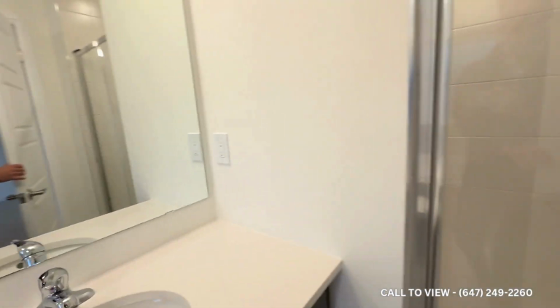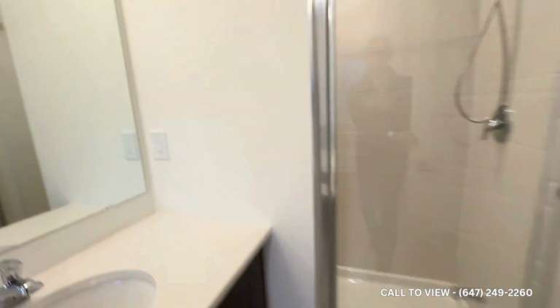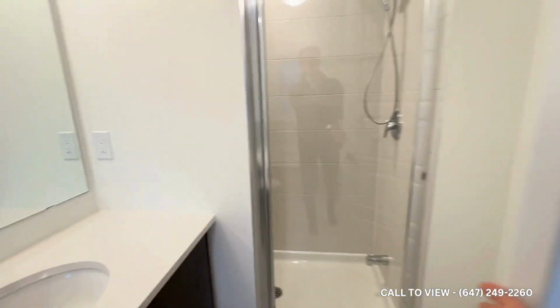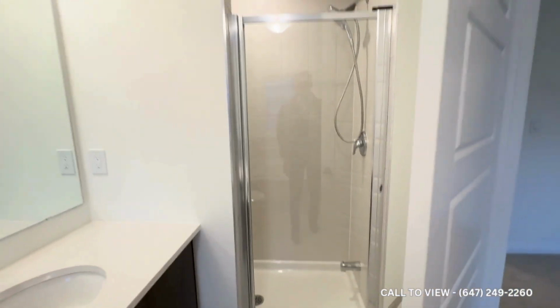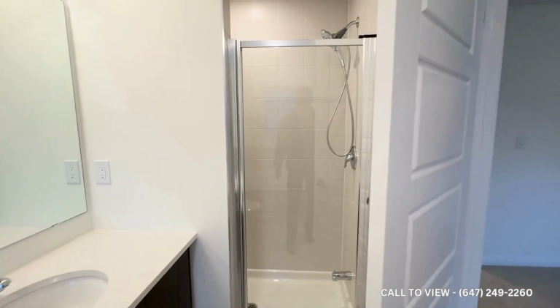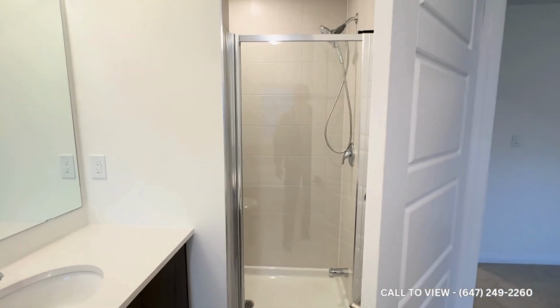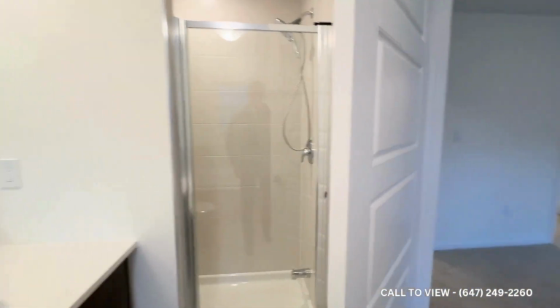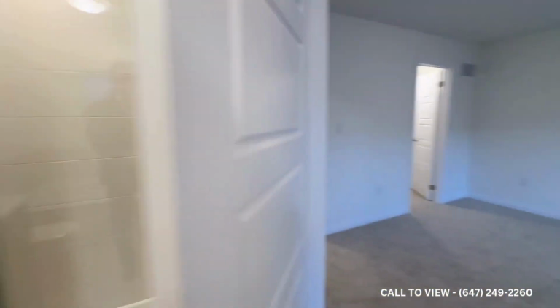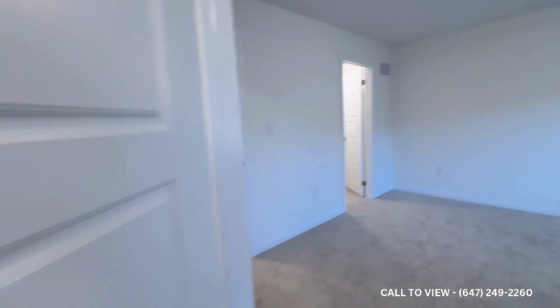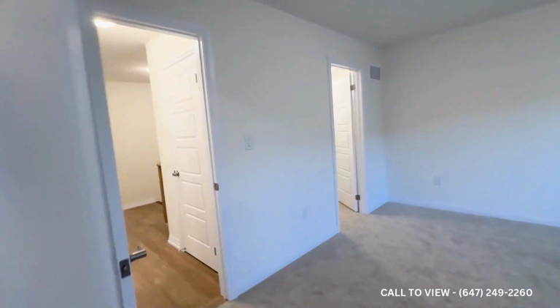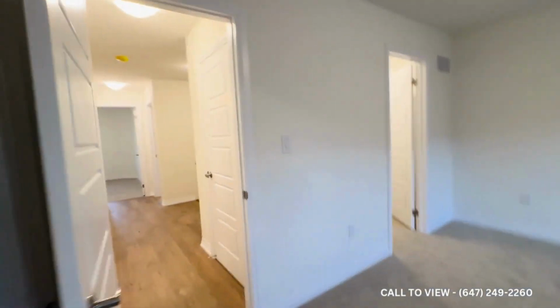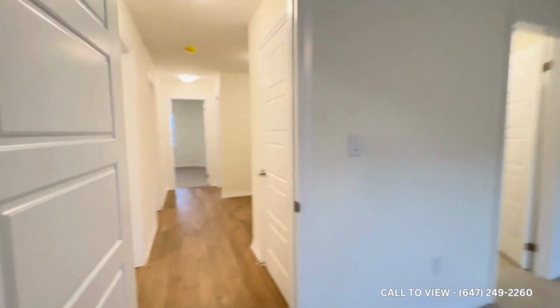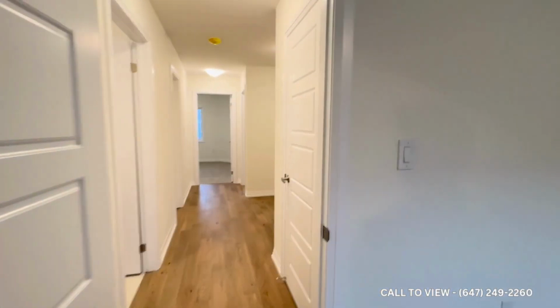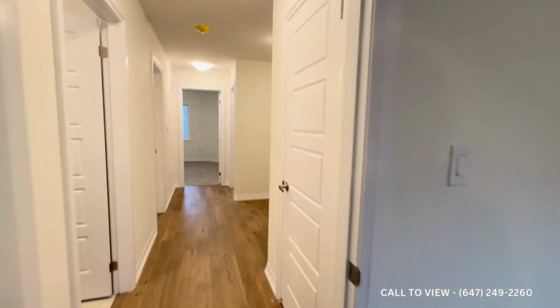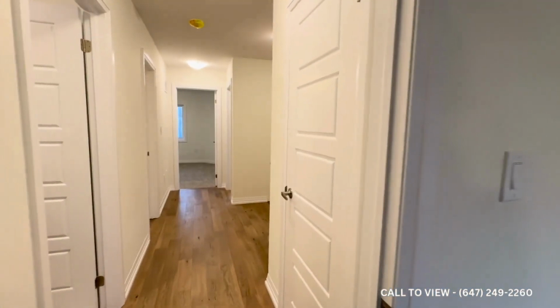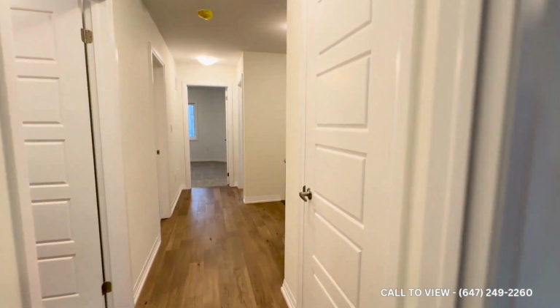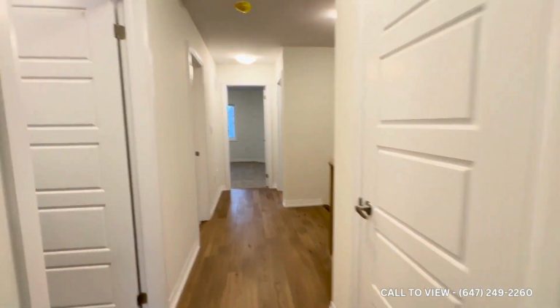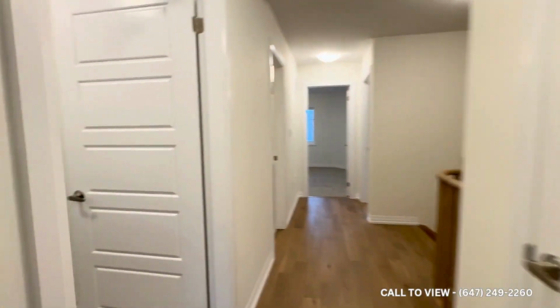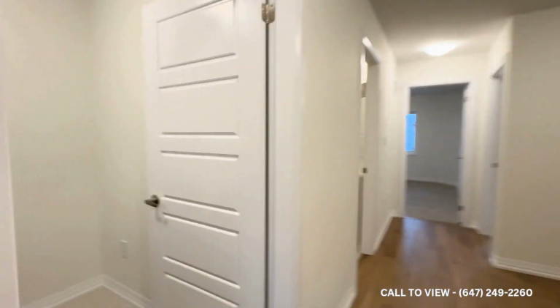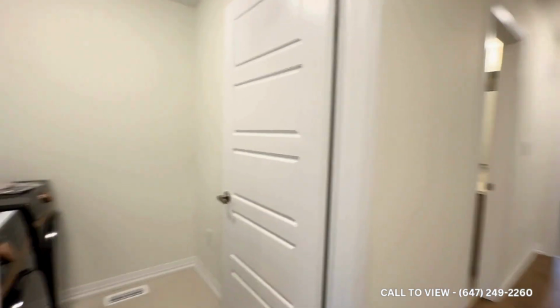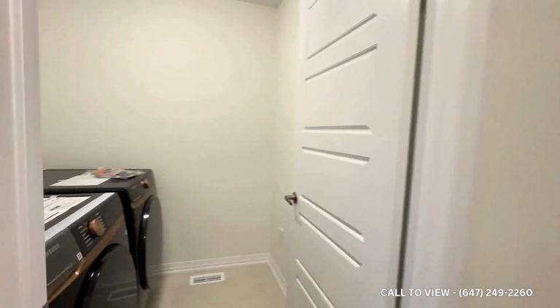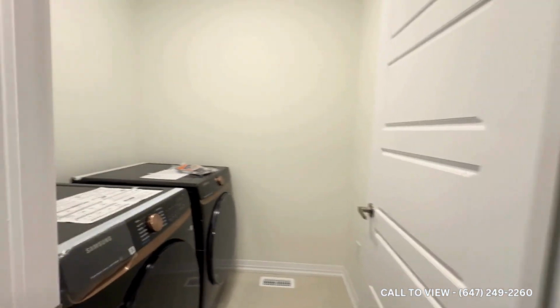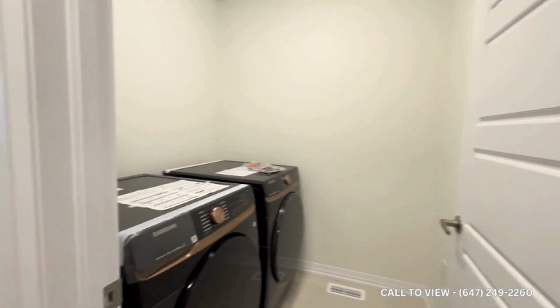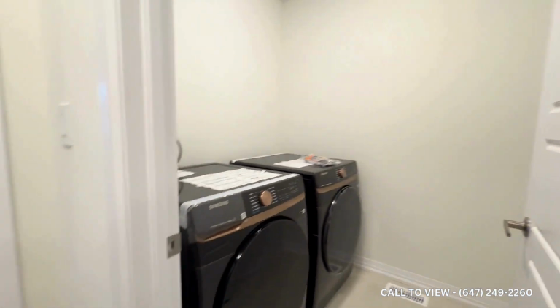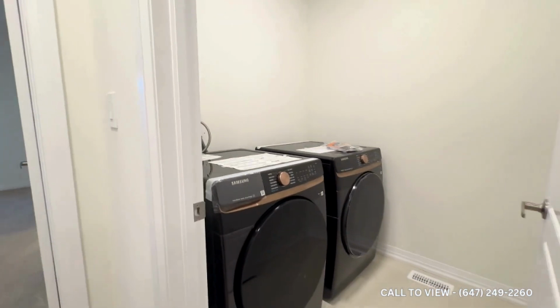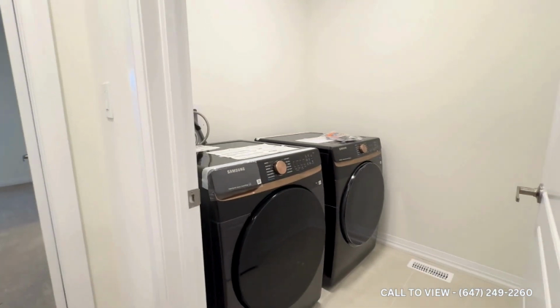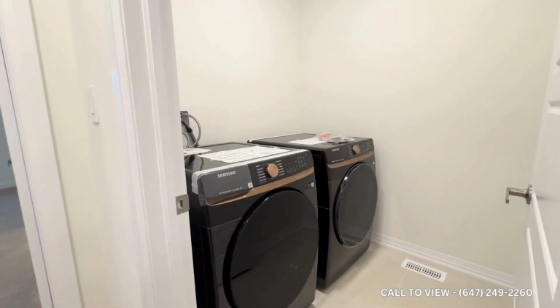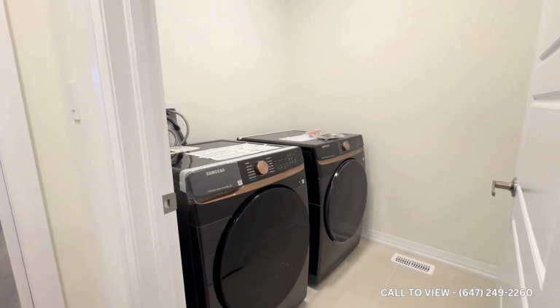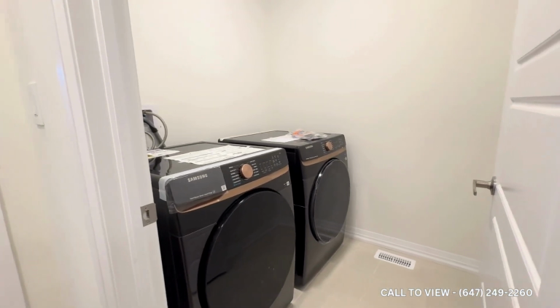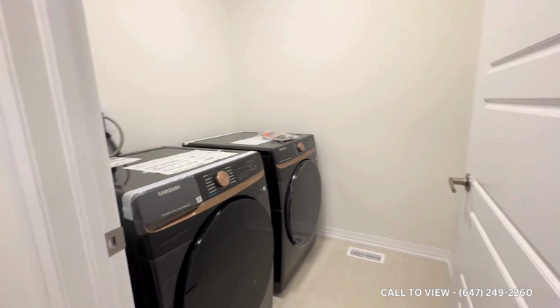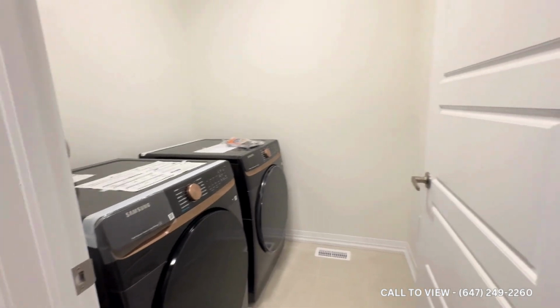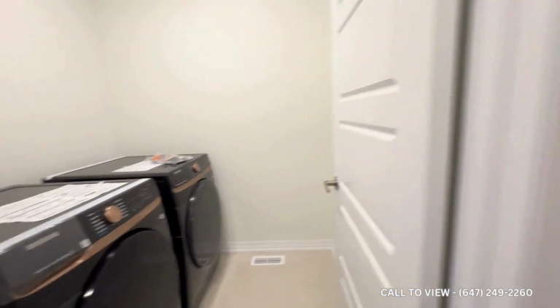Behind the door is a nice stand-up shower. Heading on through to the right, you have a nice linen closet, and conveniently placed here on the top level of the bedrooms, you have your washer and dryer and your laundry space.